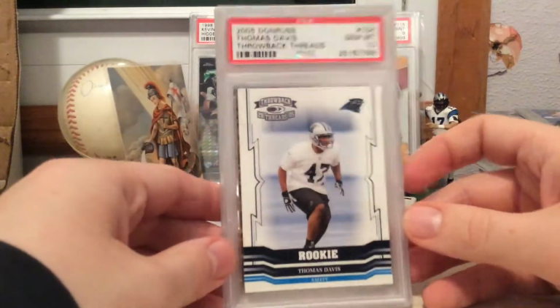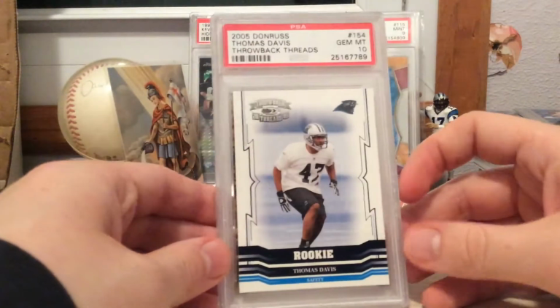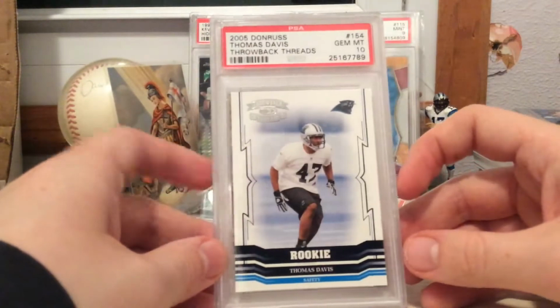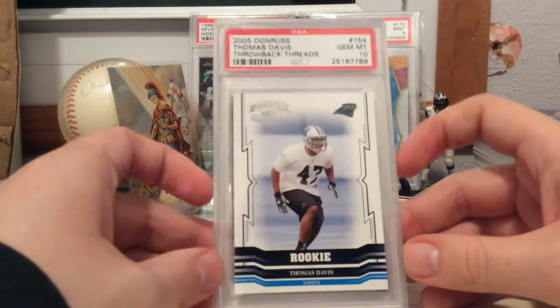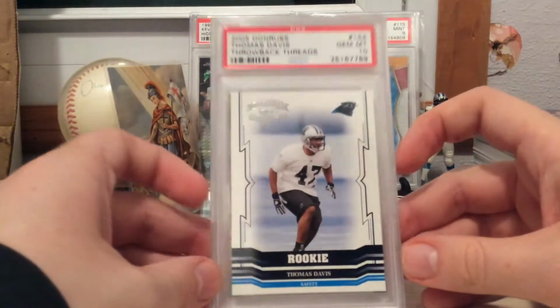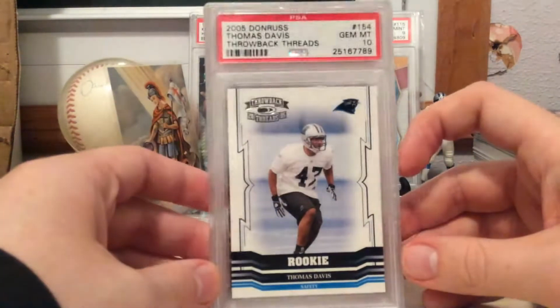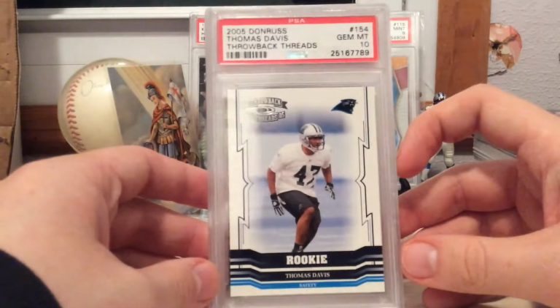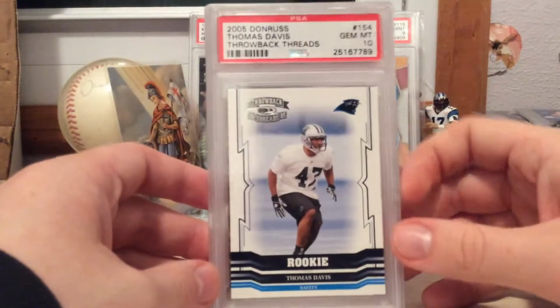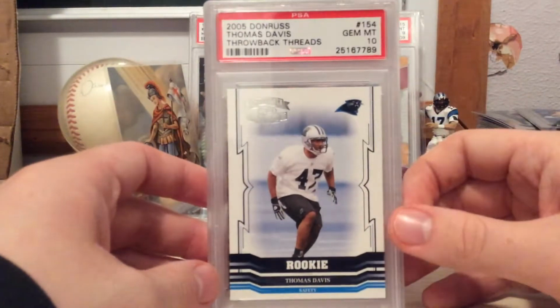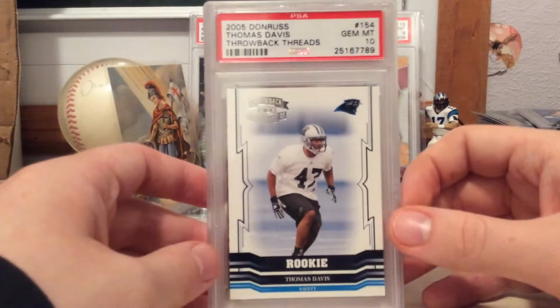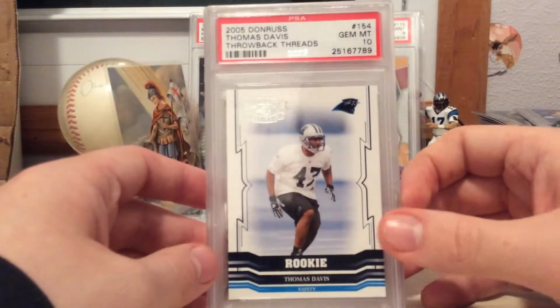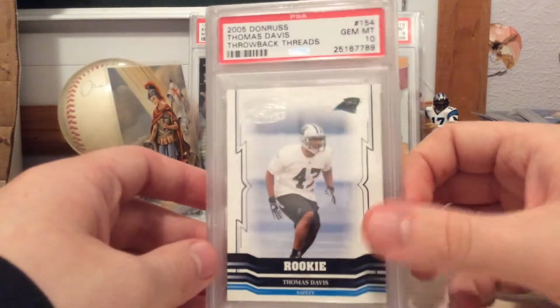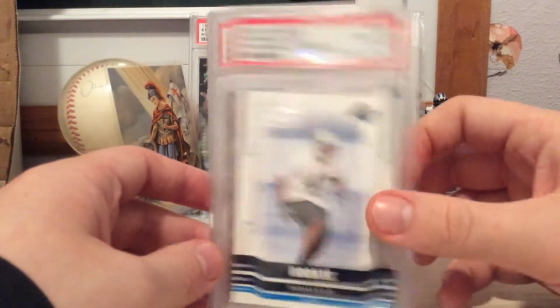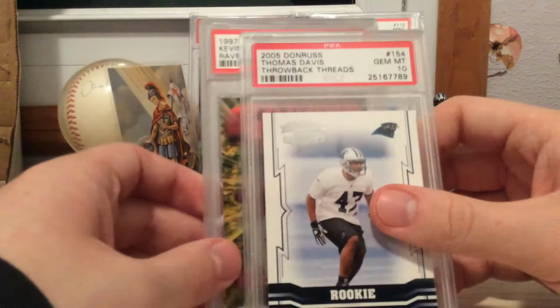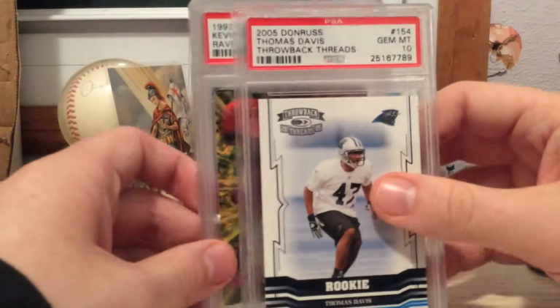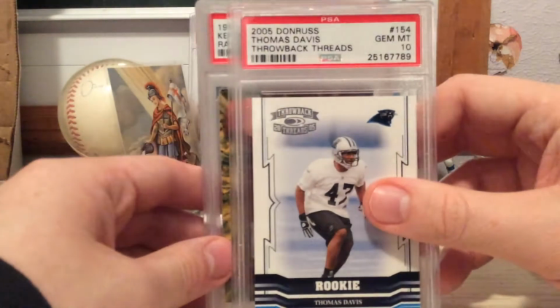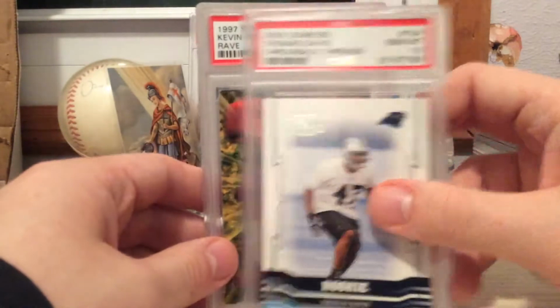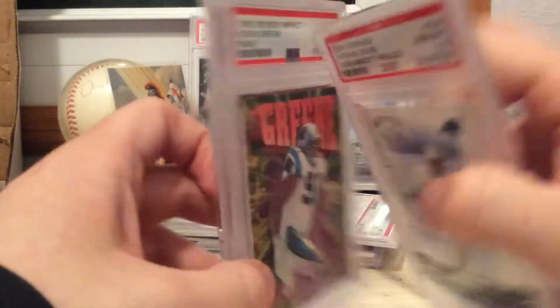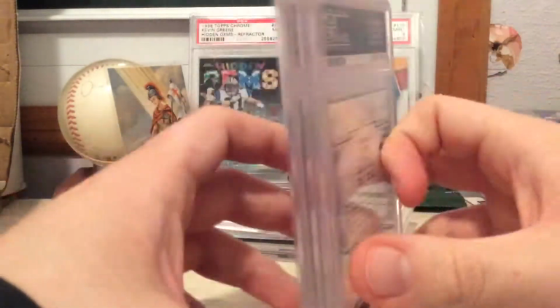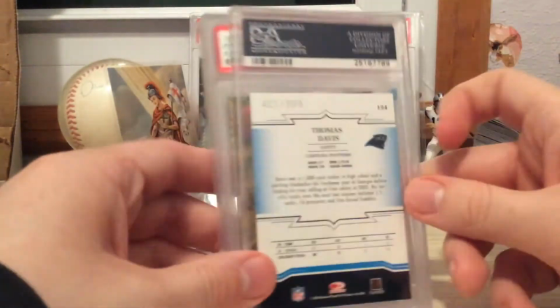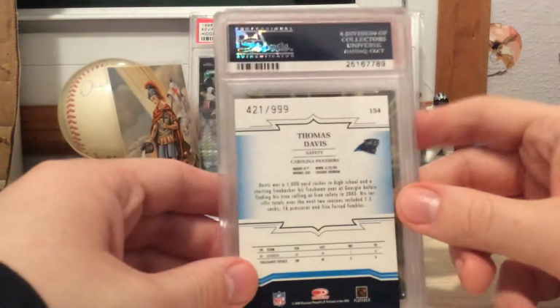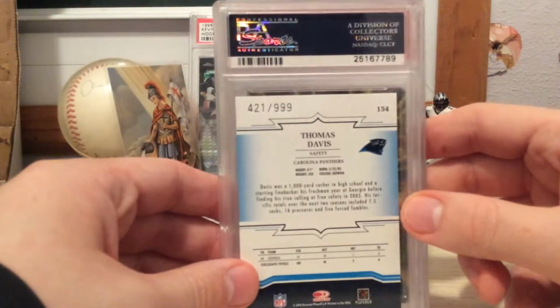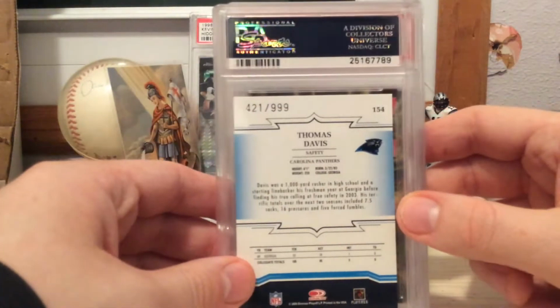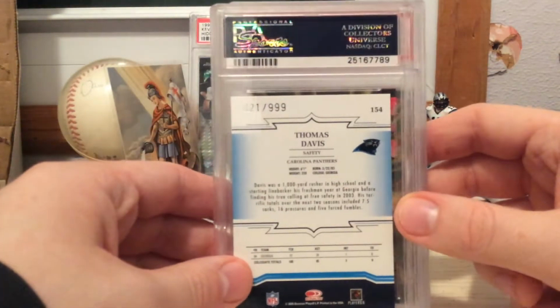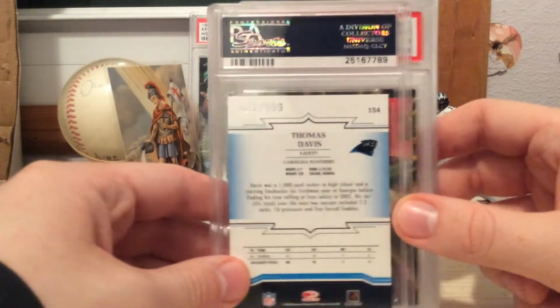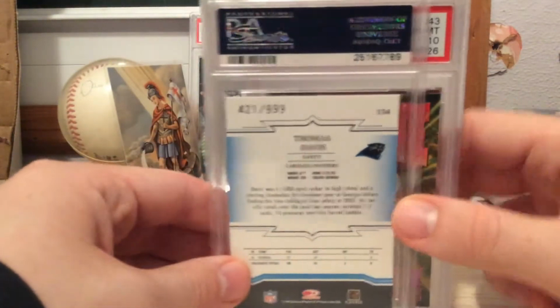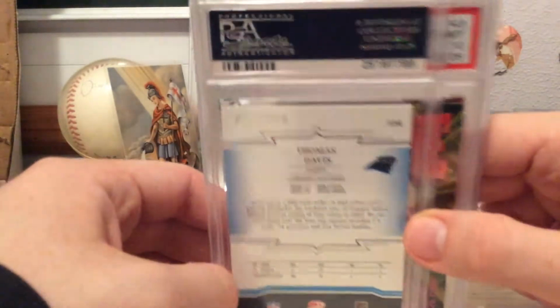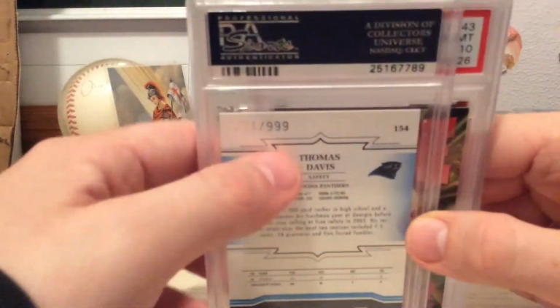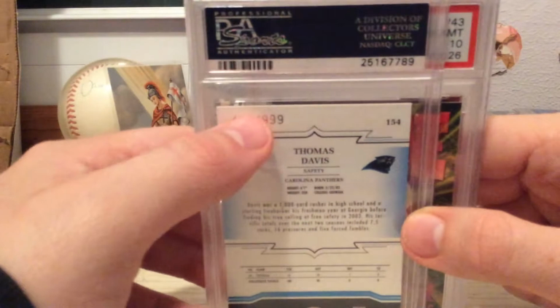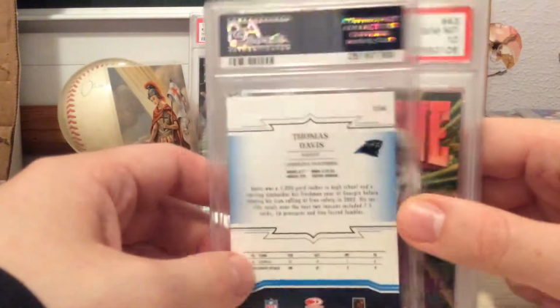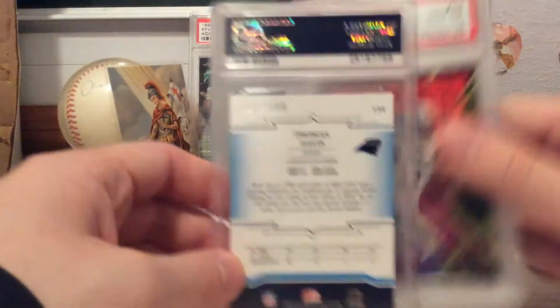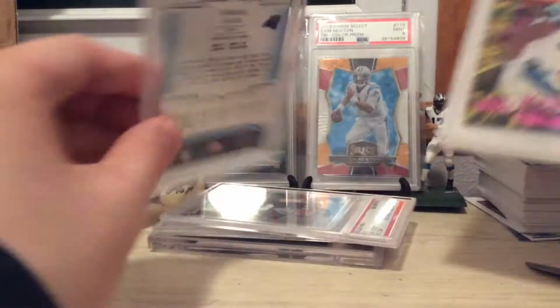Got this very nice Gem 10 TD Throwback Threads rookie from 2005 Donruss, out of $9.99 — one off from $4.20. That's funny.